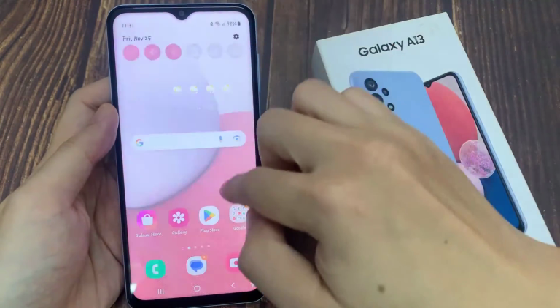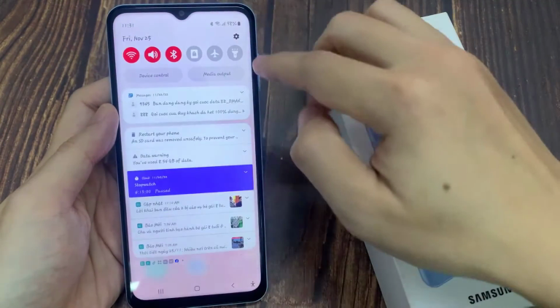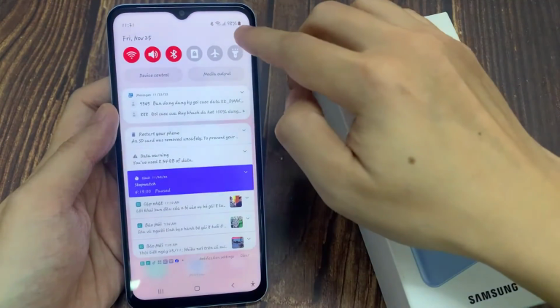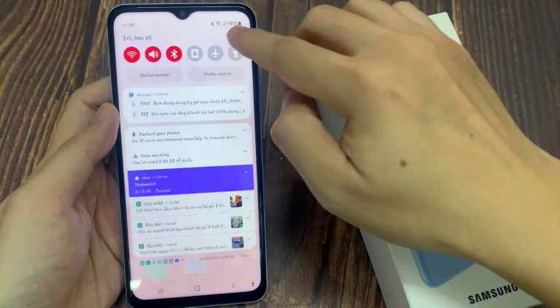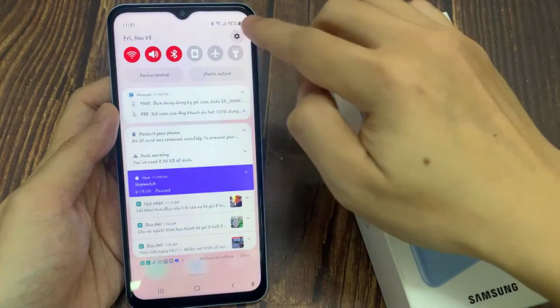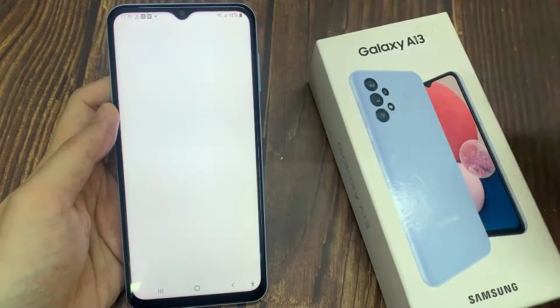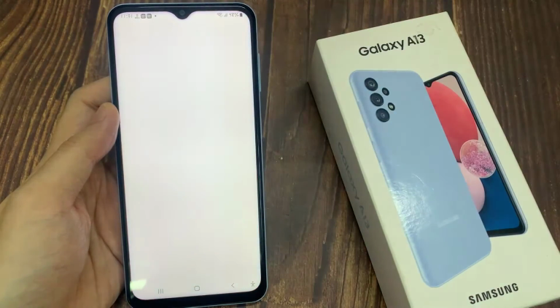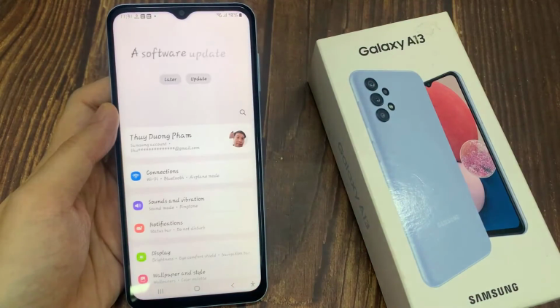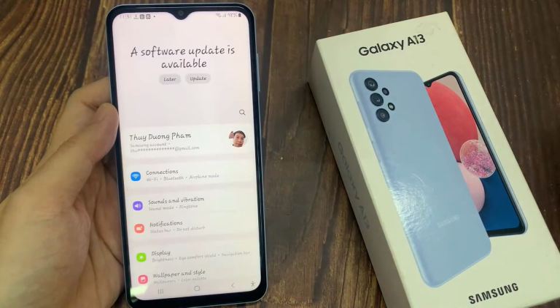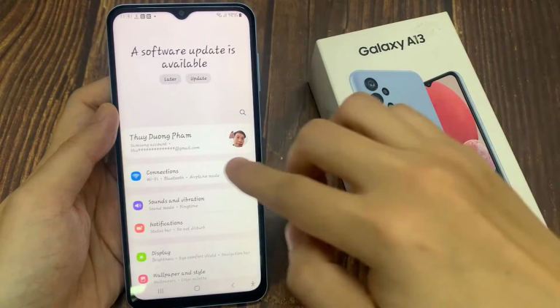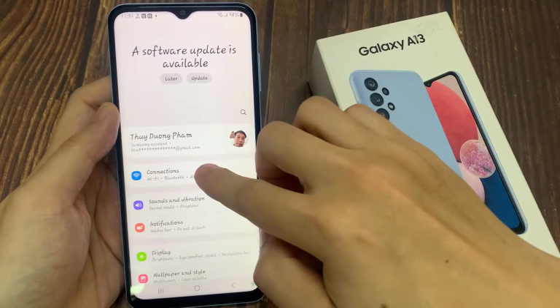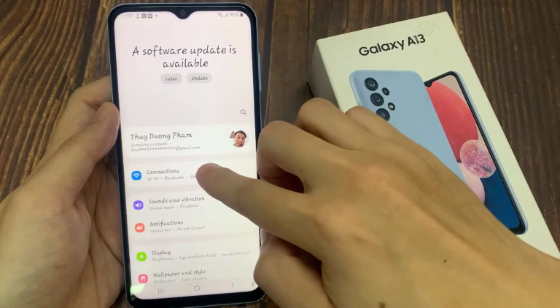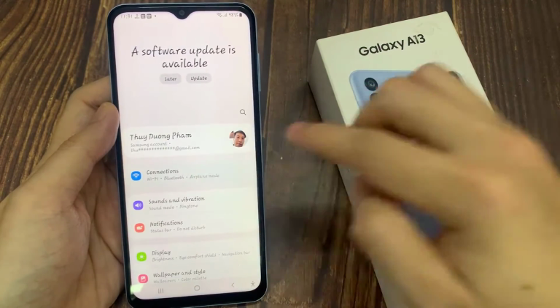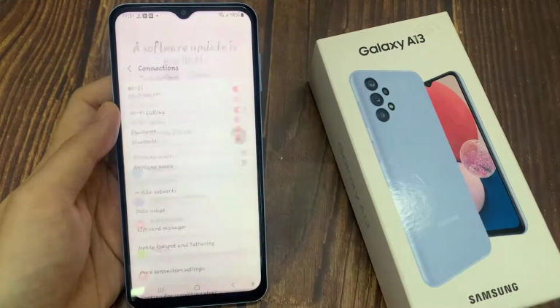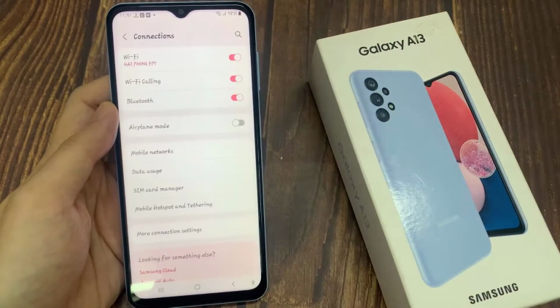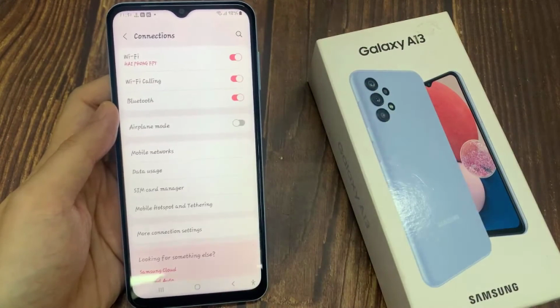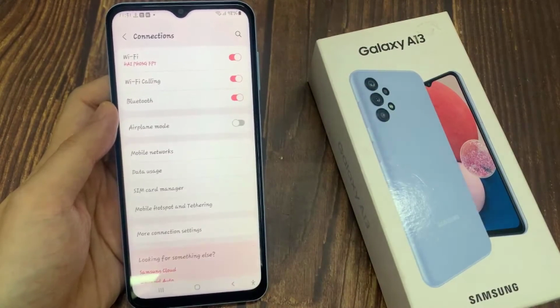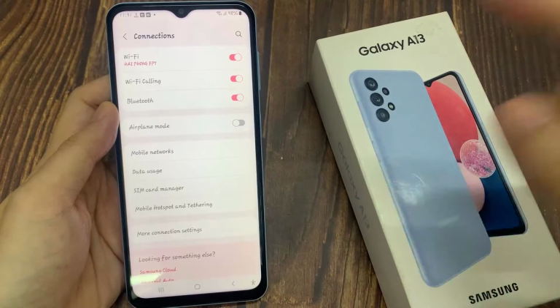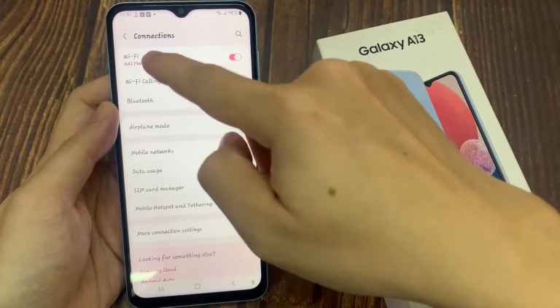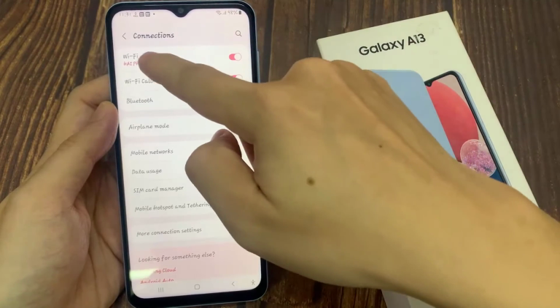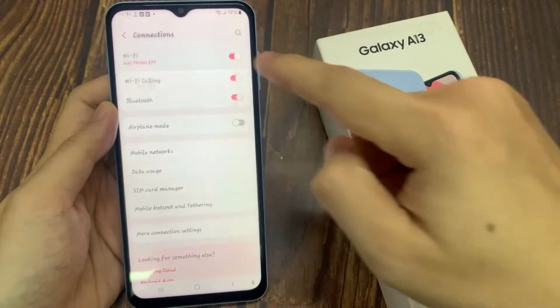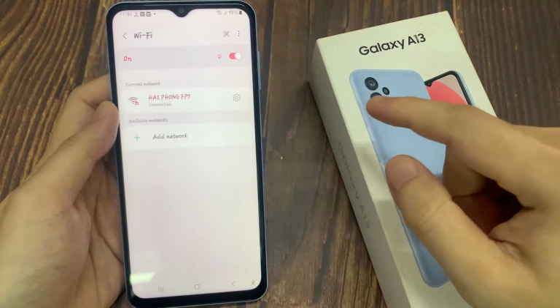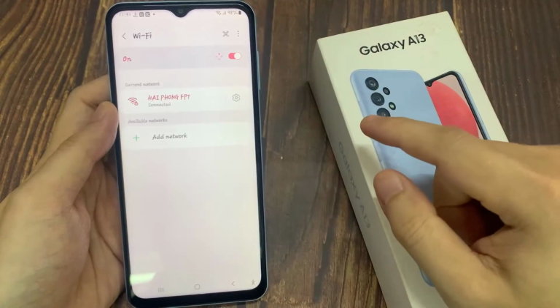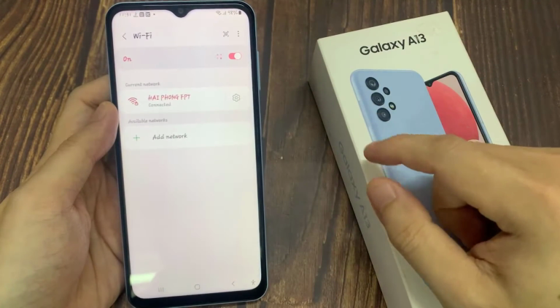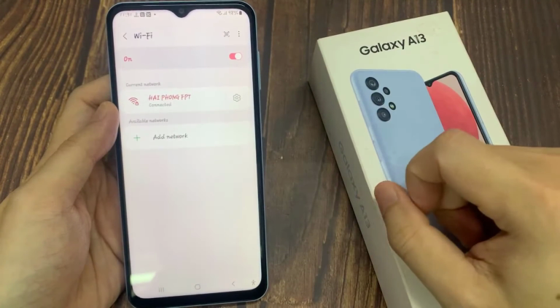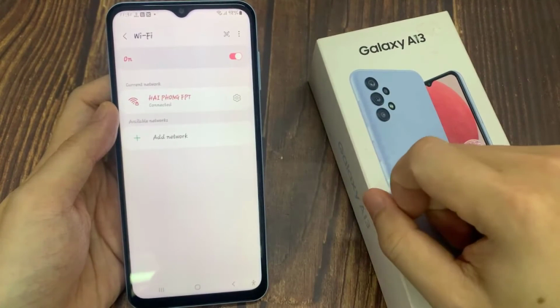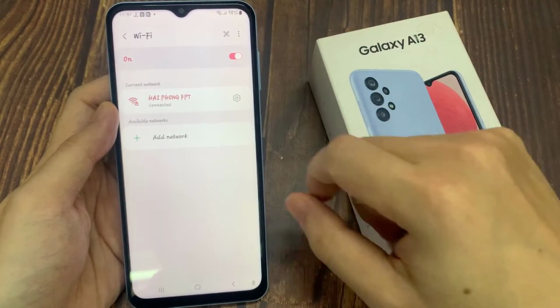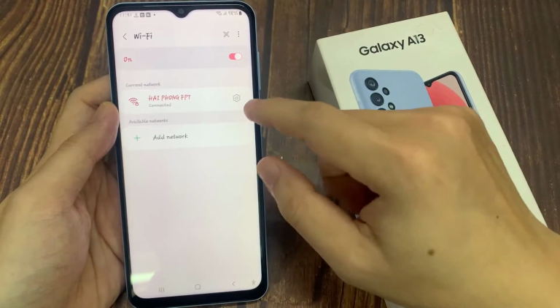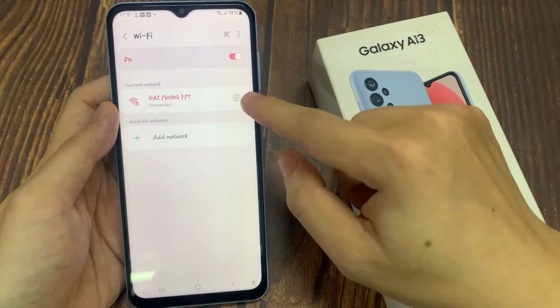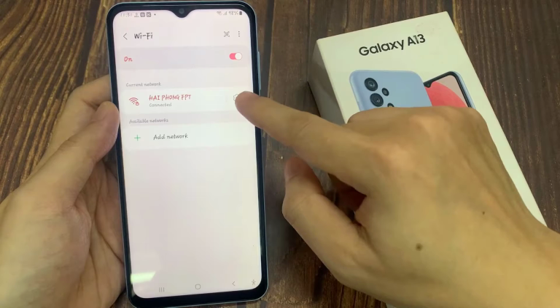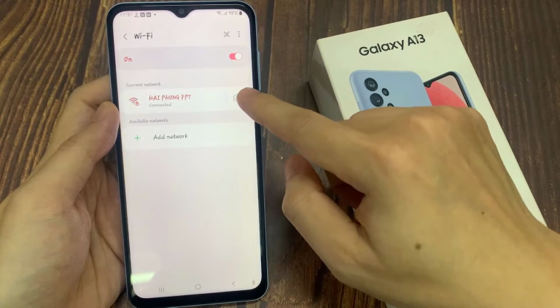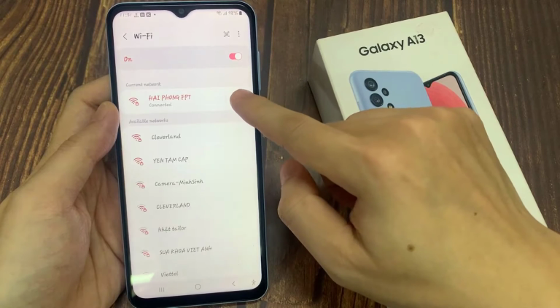First, open Settings. In Settings, you want to look for Connections, and then go to your Wi-Fi settings page. In here you should be able to see your Wi-Fi network that you have connected to.